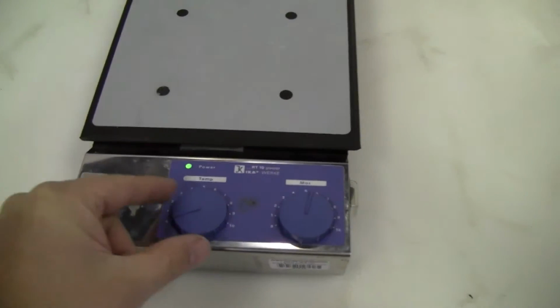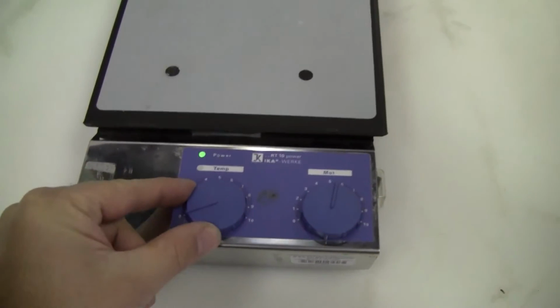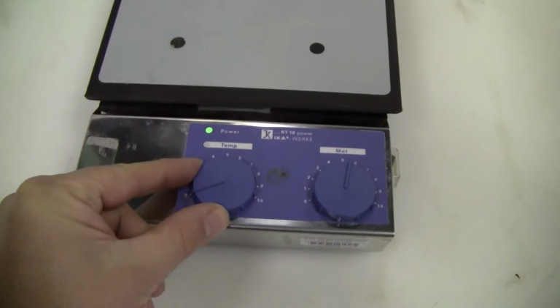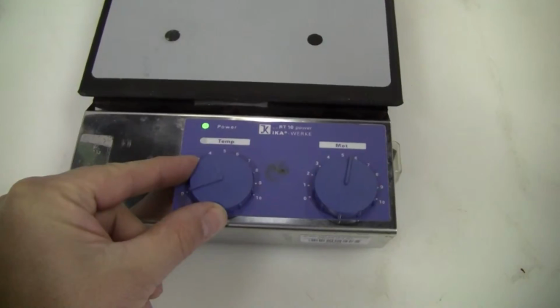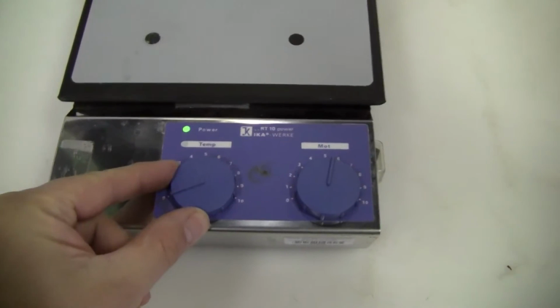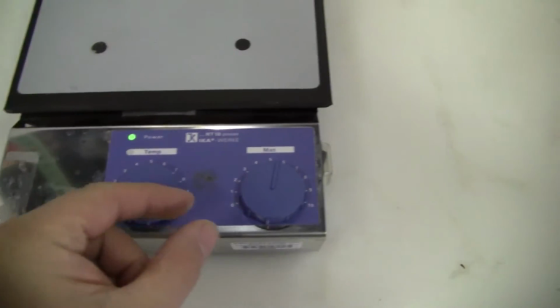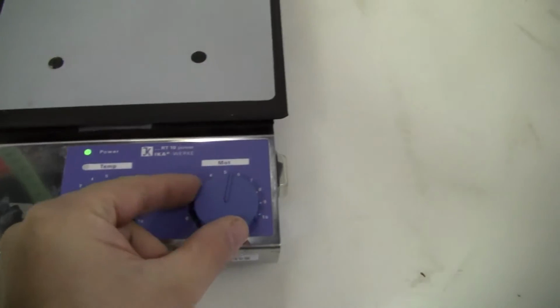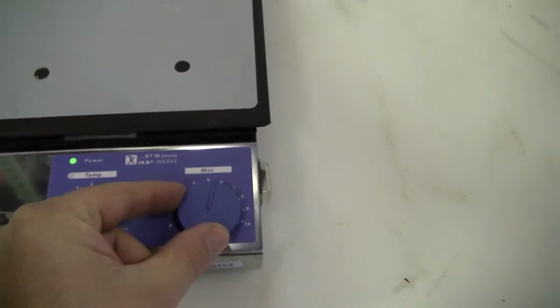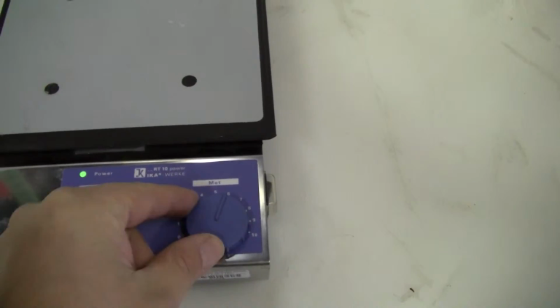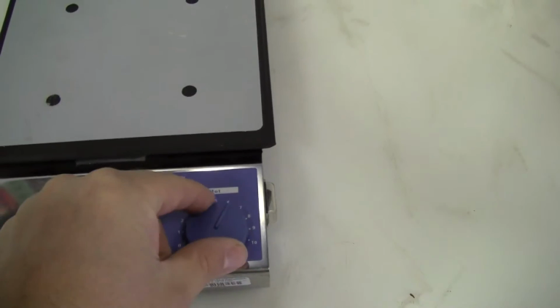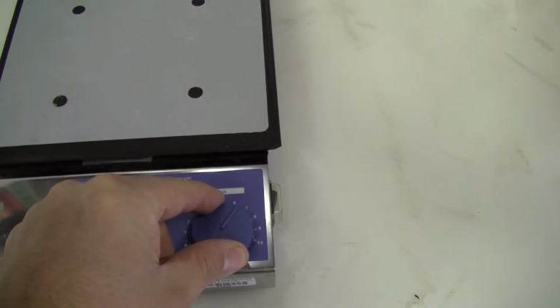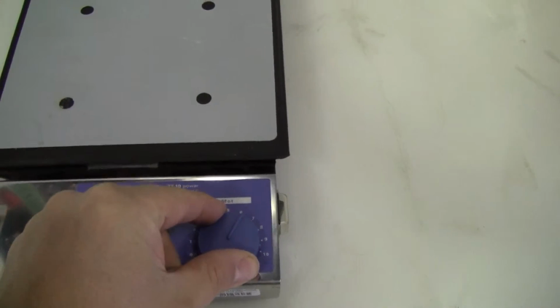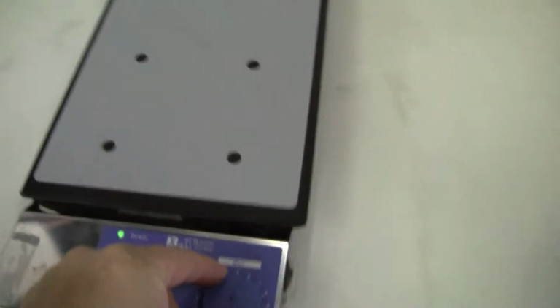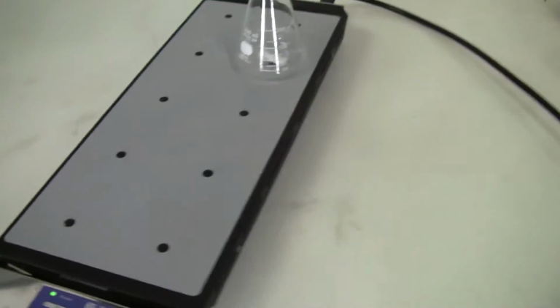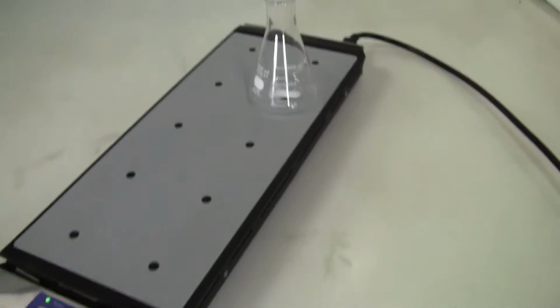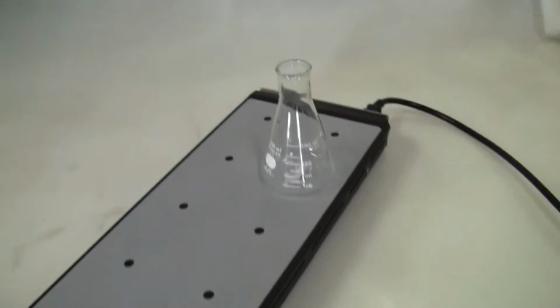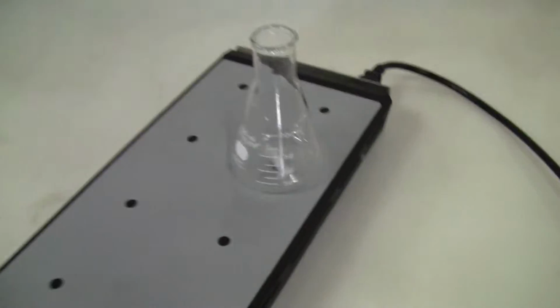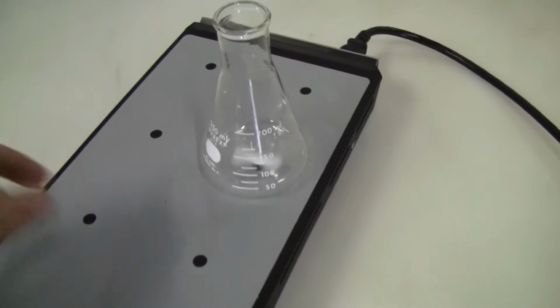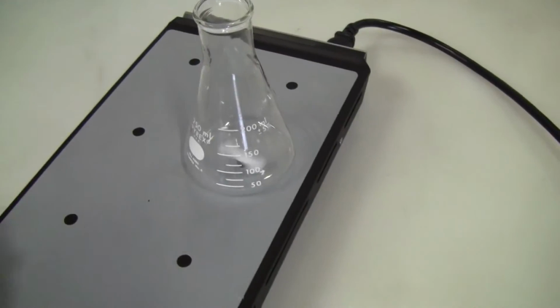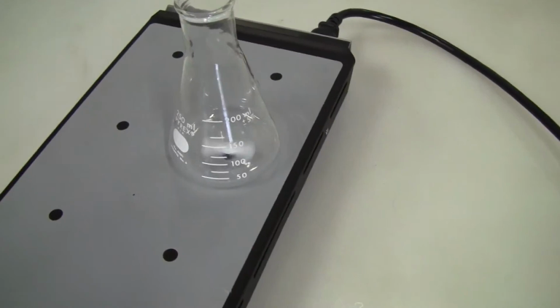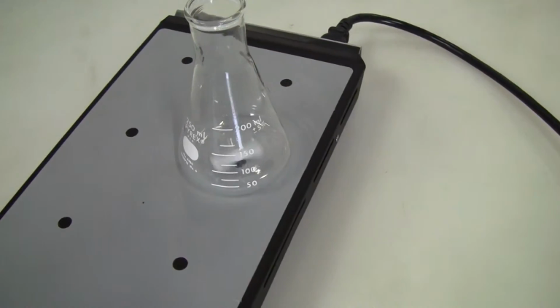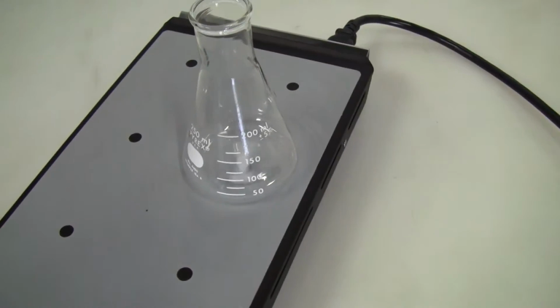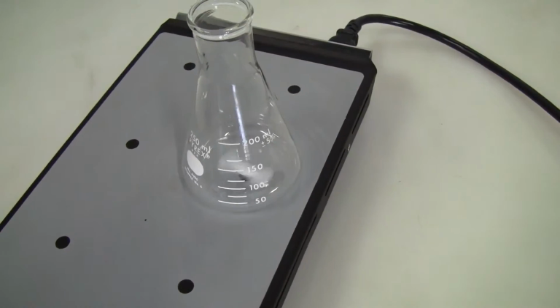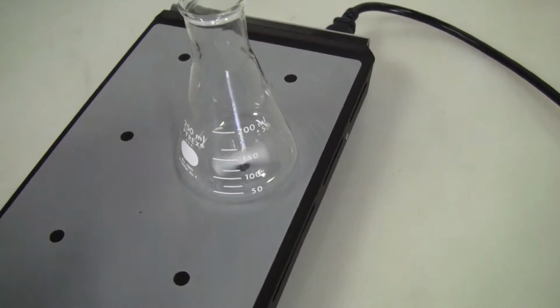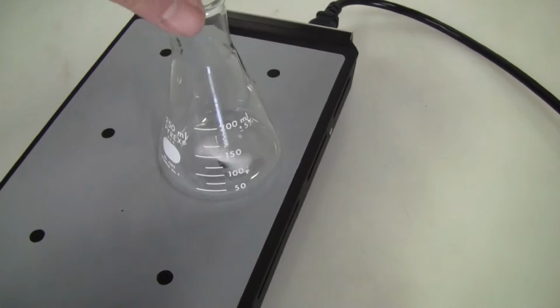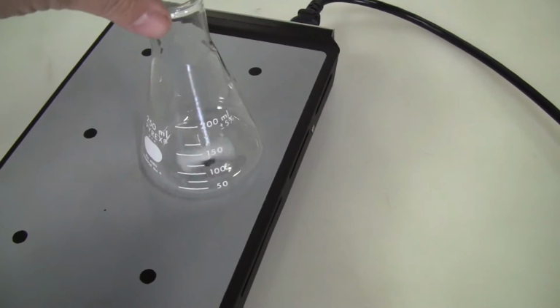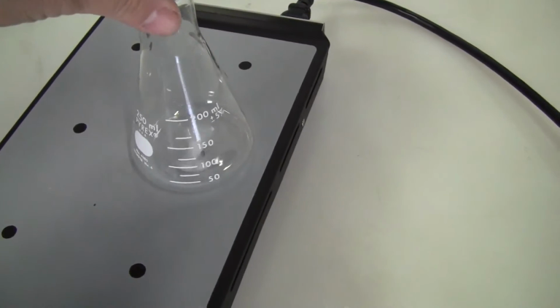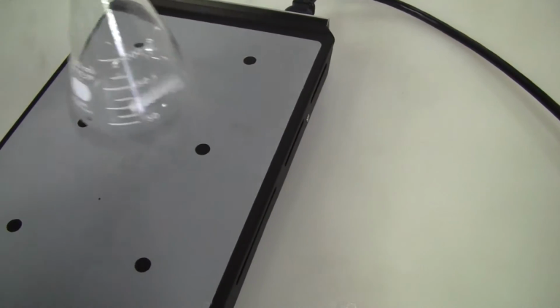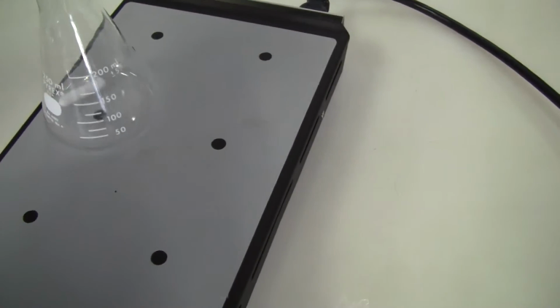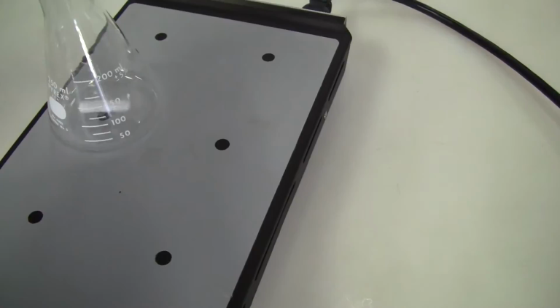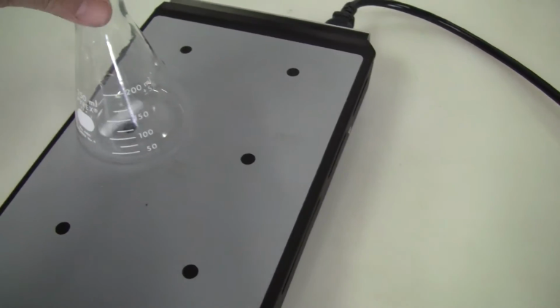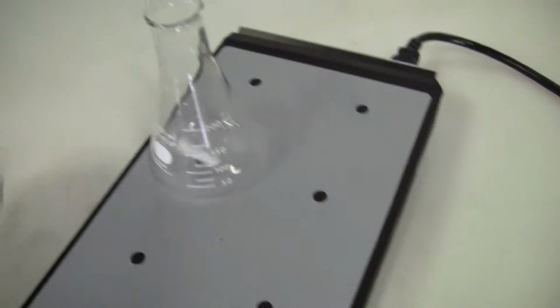You can see the temperature here and the motor control speed. We have a 250 ml flask — probably the highest you really want to go on that.